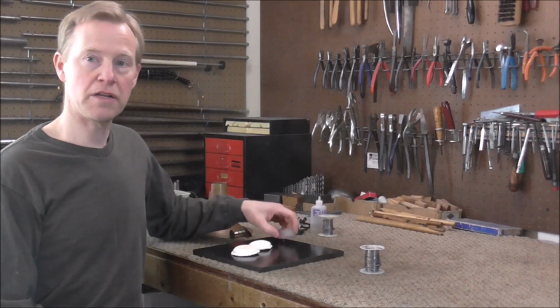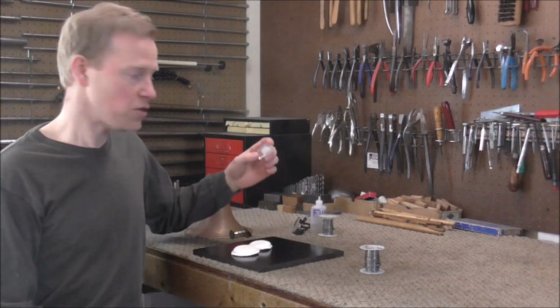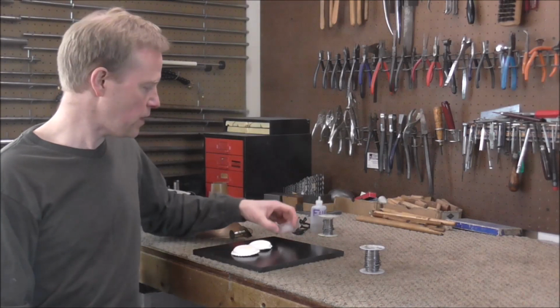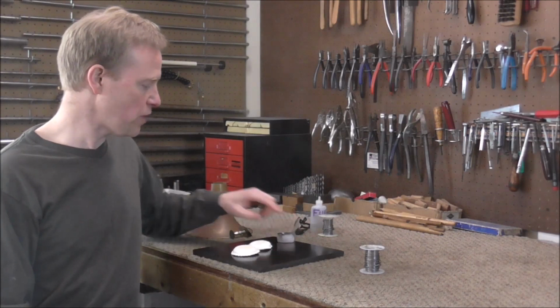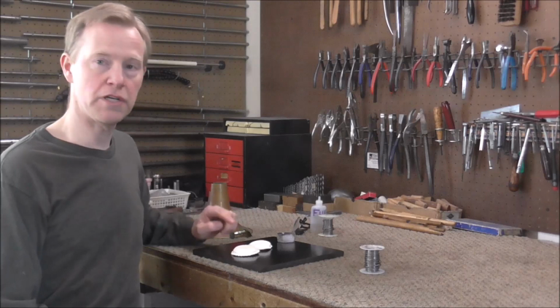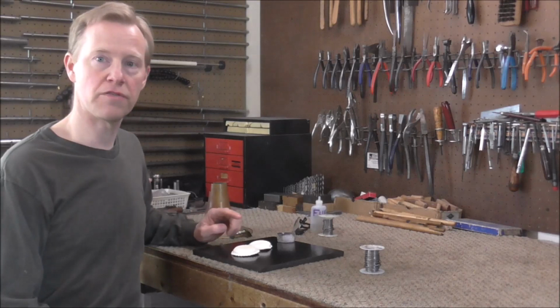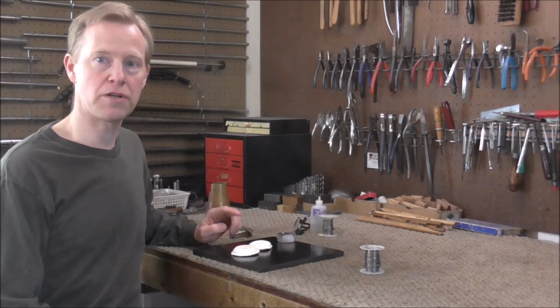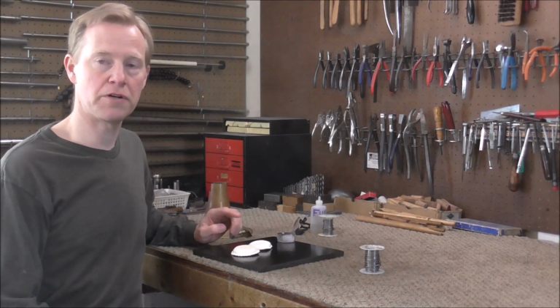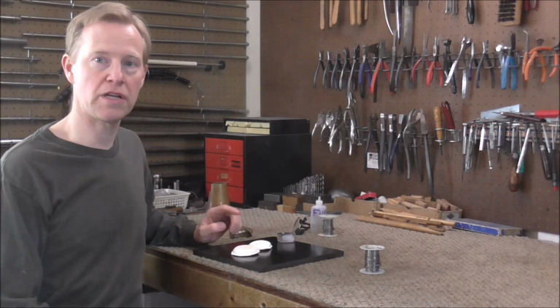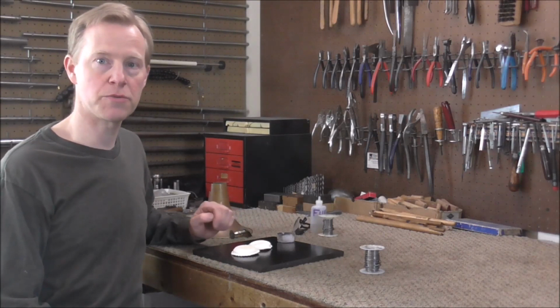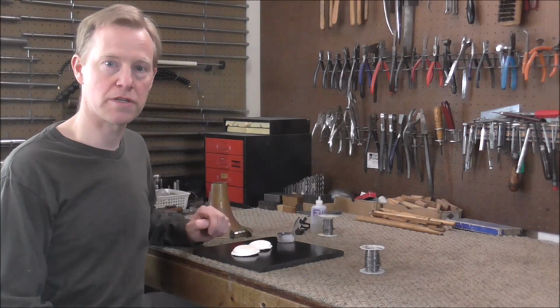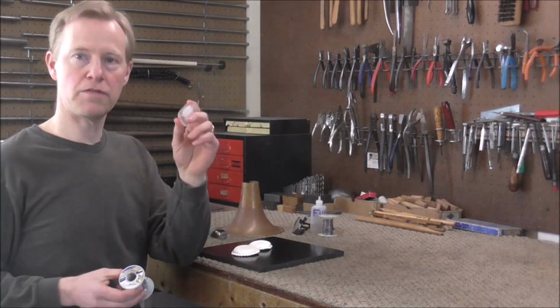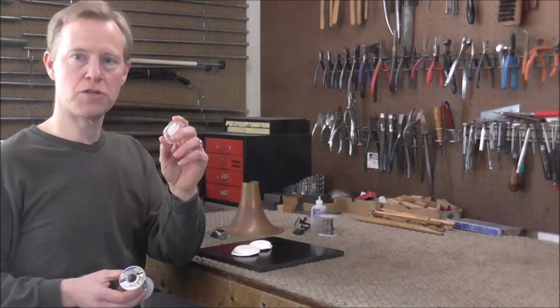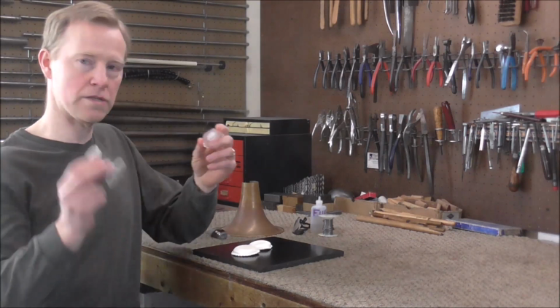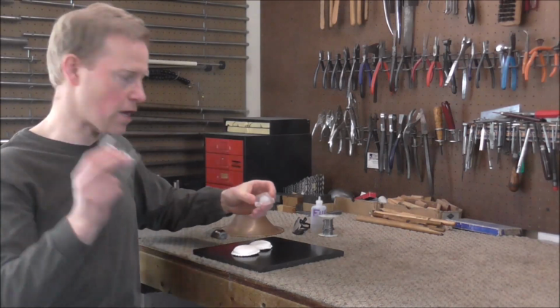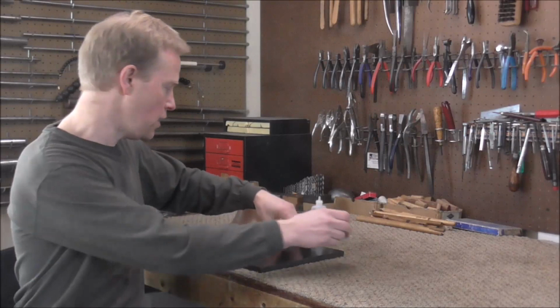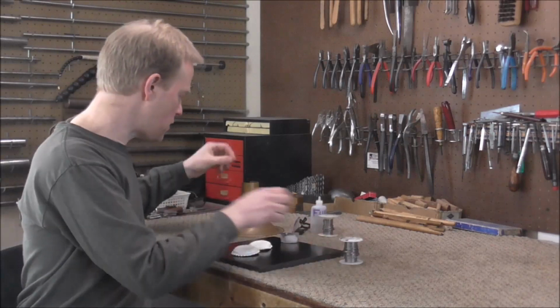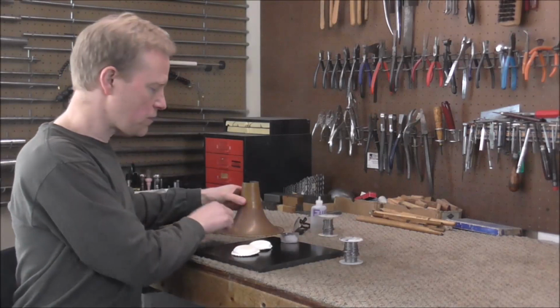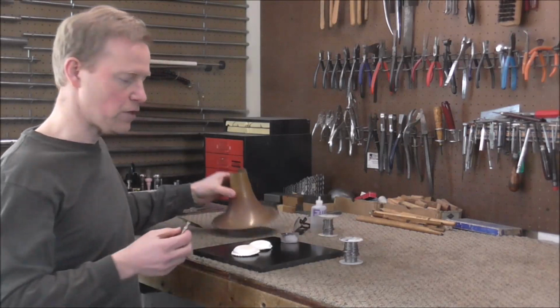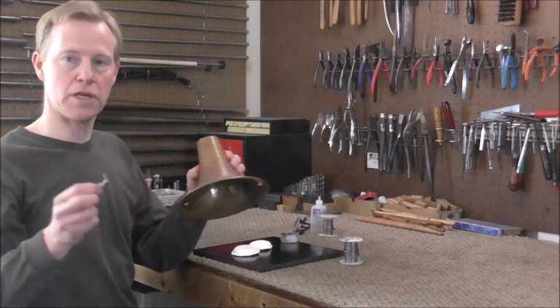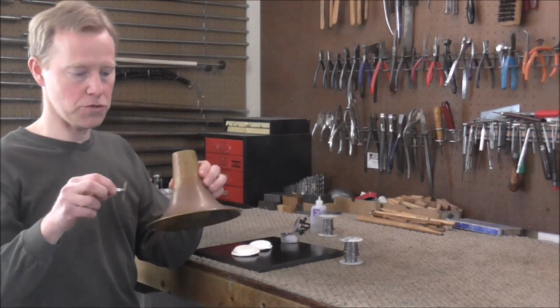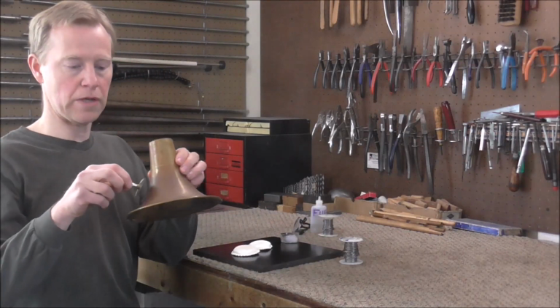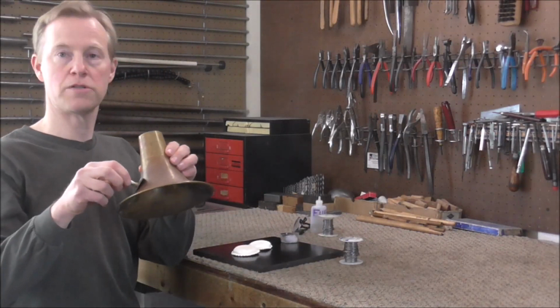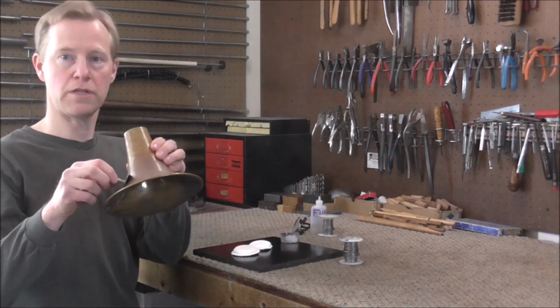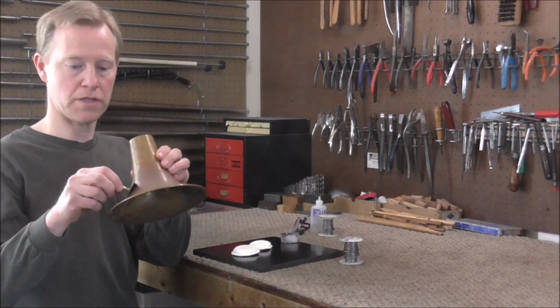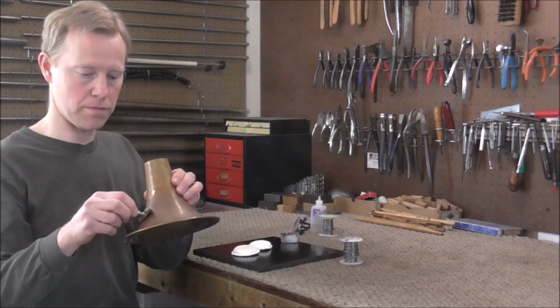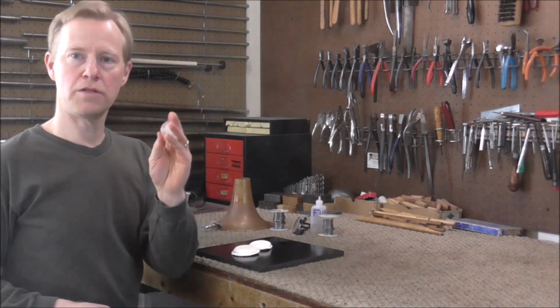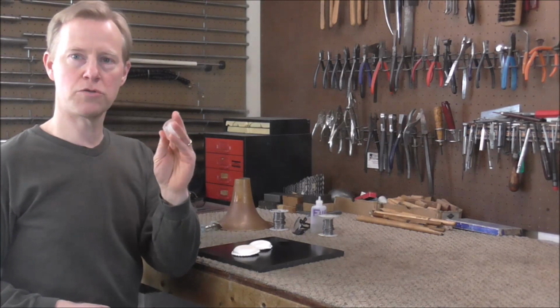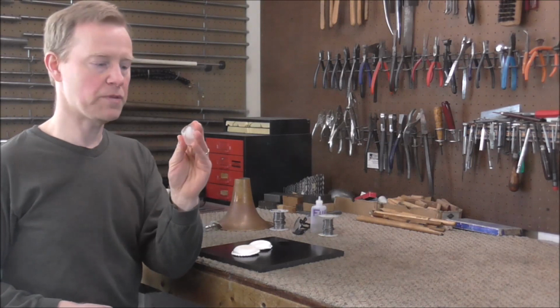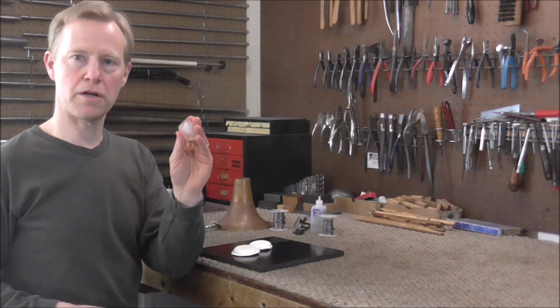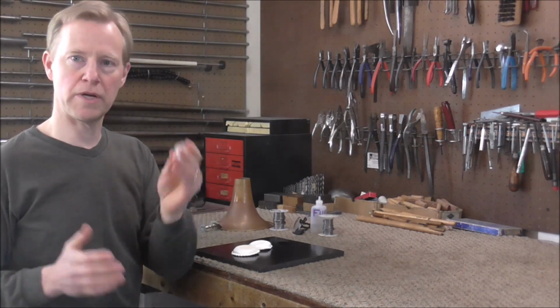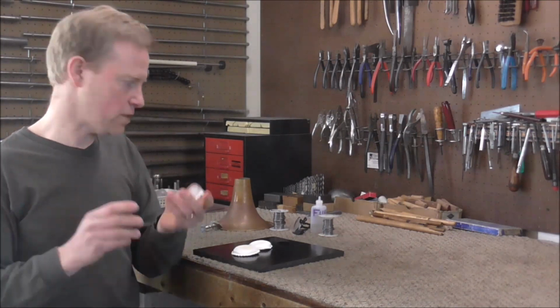I got an ice cube and two raviolis out of the freezer to help you understand how this works. Think of the ice cube as the solder and think of the raviolis as the two metal parts that you need to stick together. And the torch to warm up the solder — that's my hands.